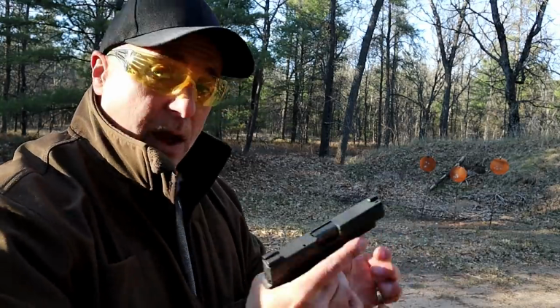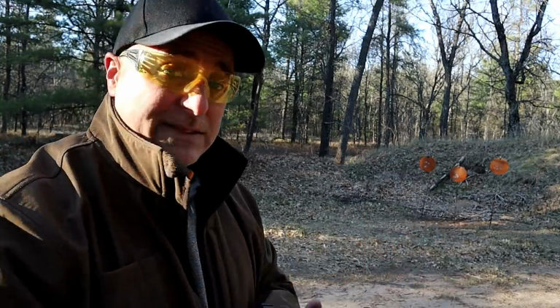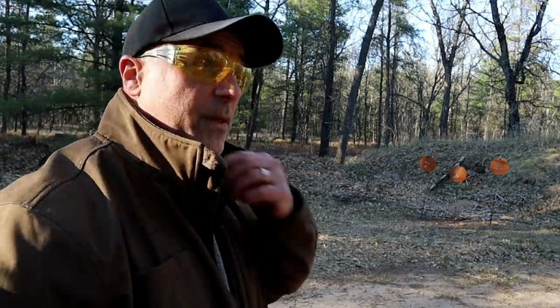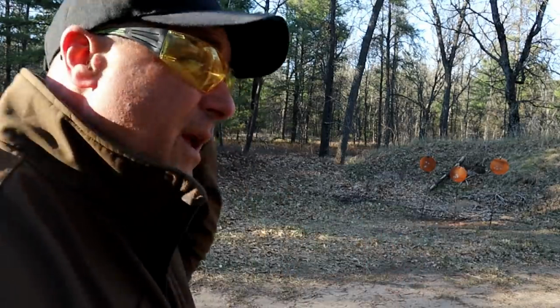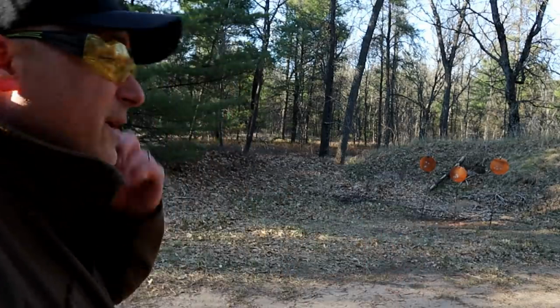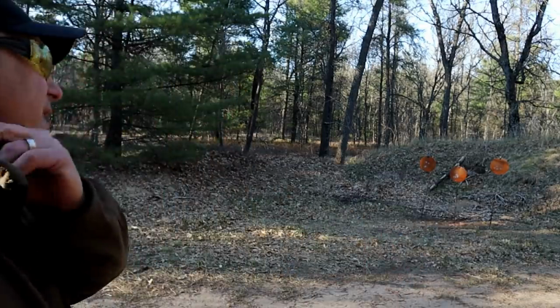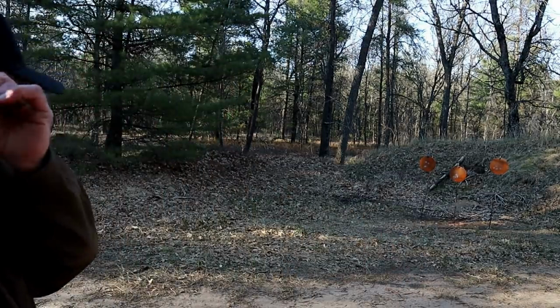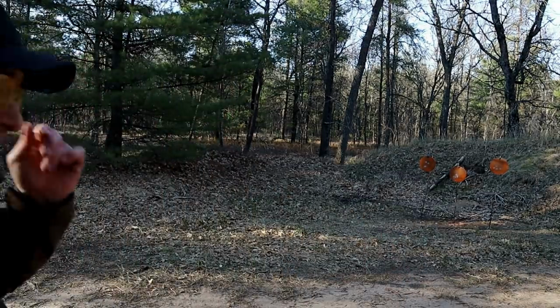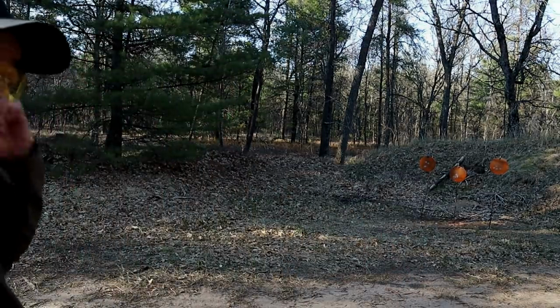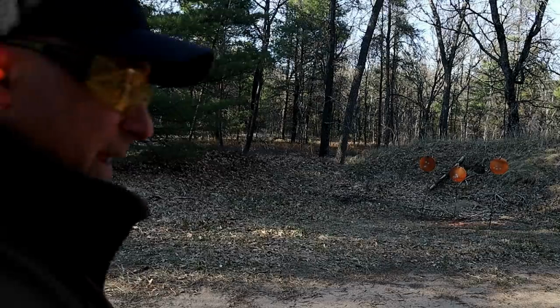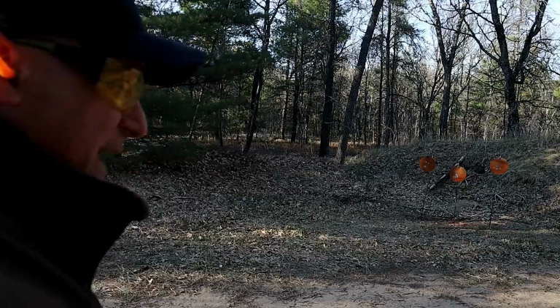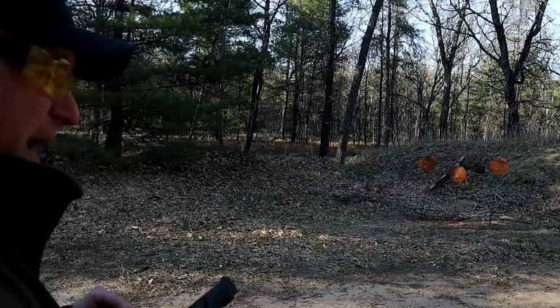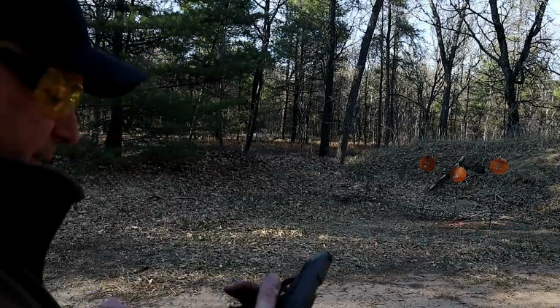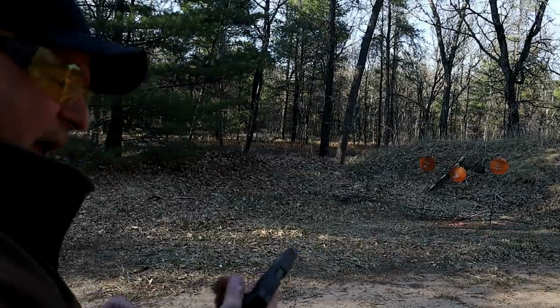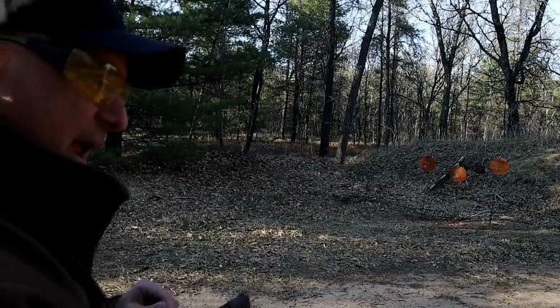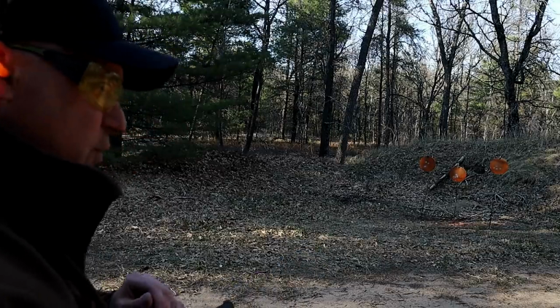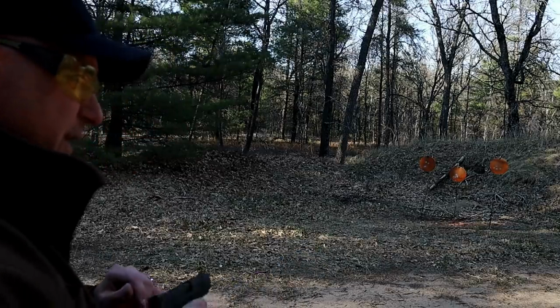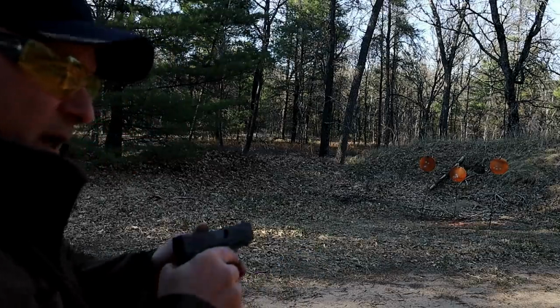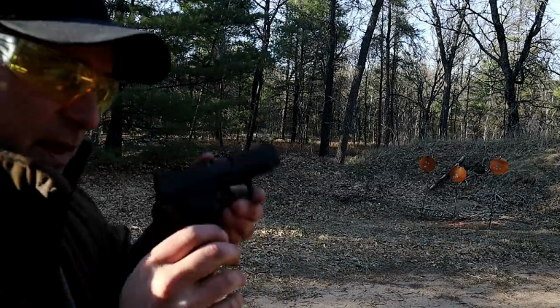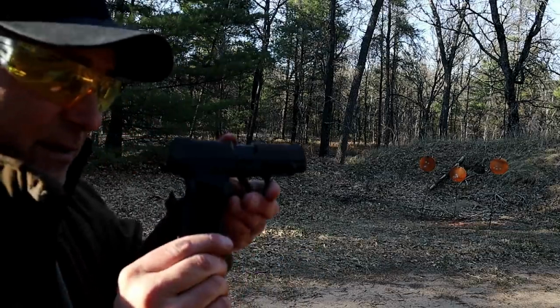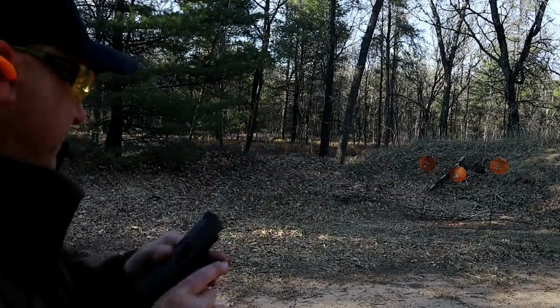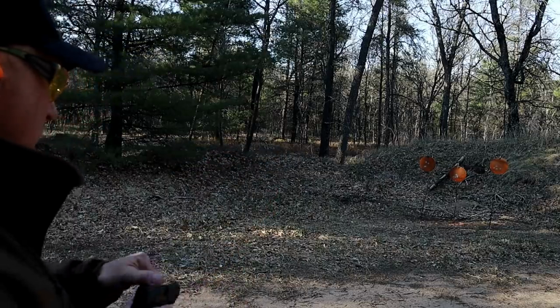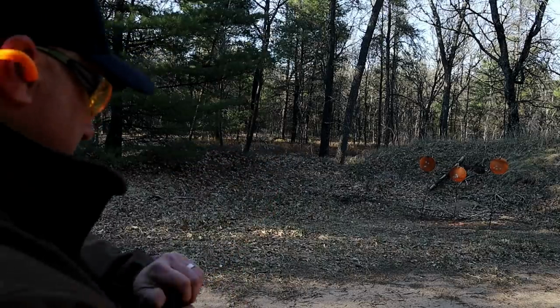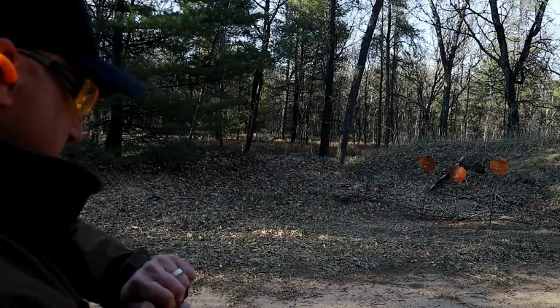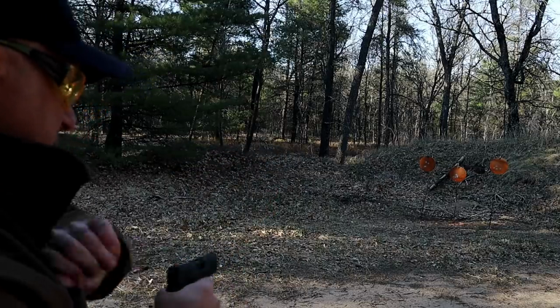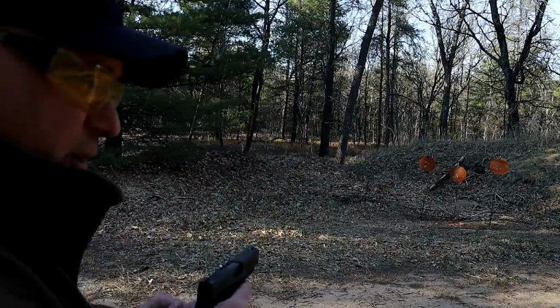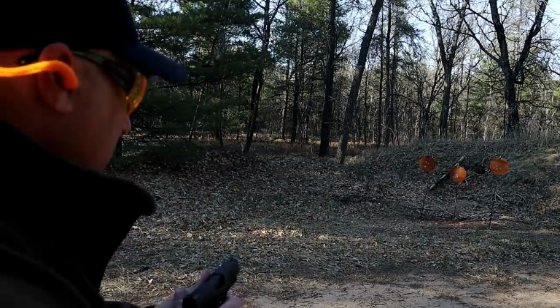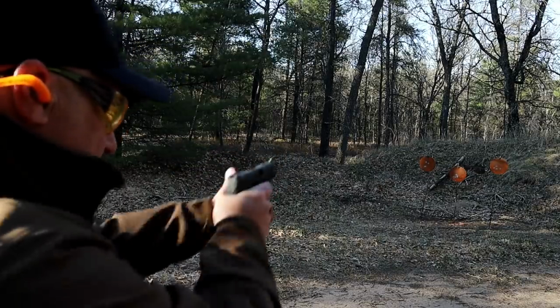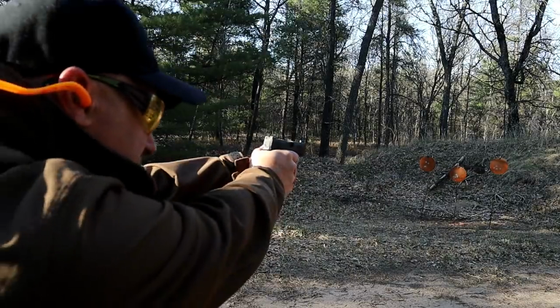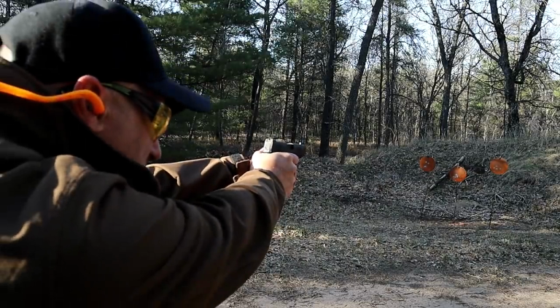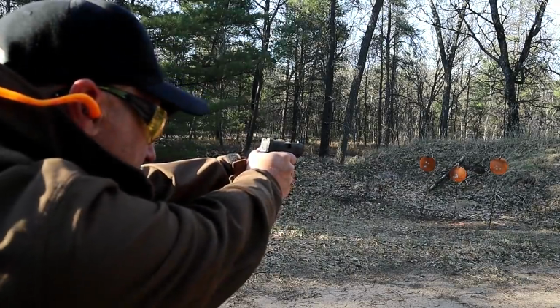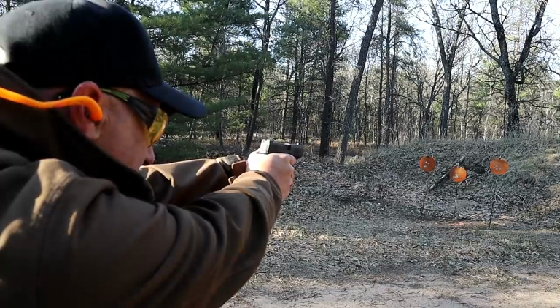Now last summer the Sig P320X Compact was a huge deal, and this kind of took its steam away, especially in terms of CCW. But let's take a few shots.